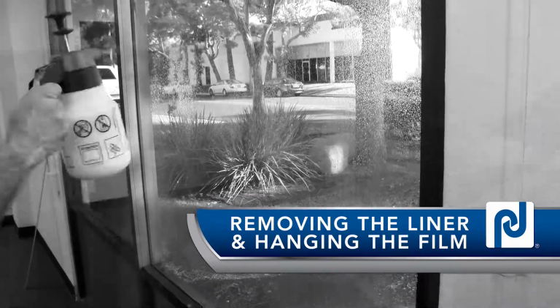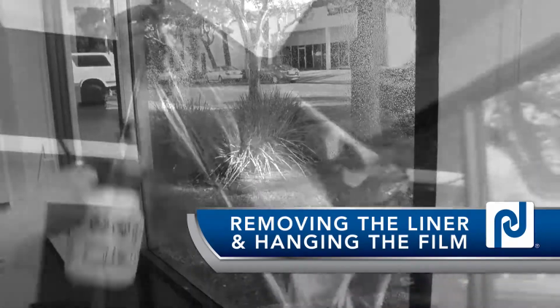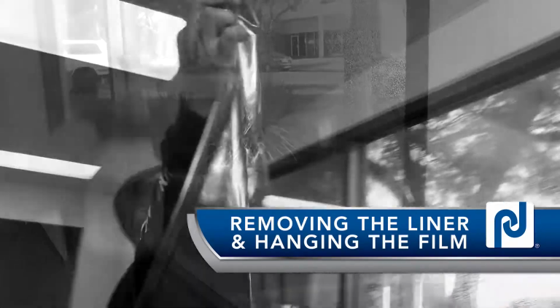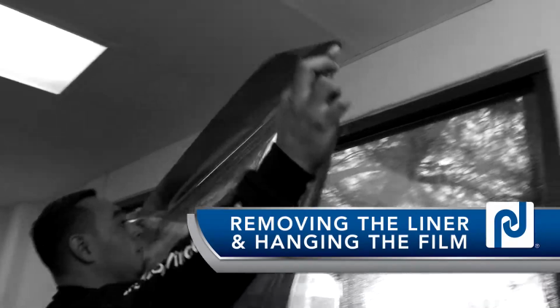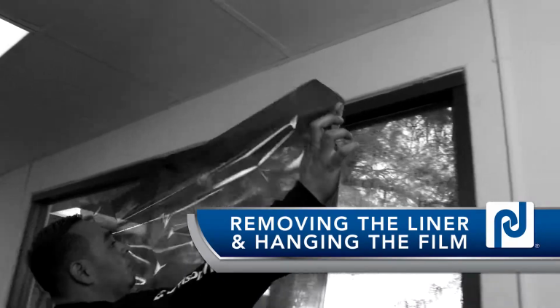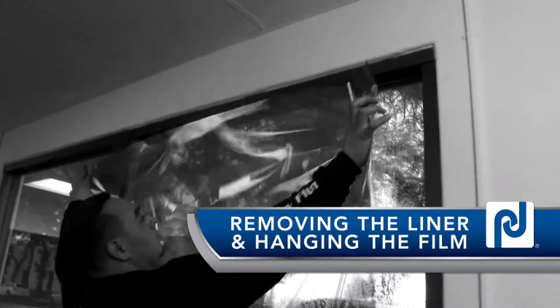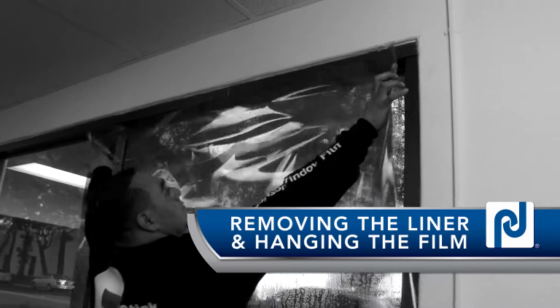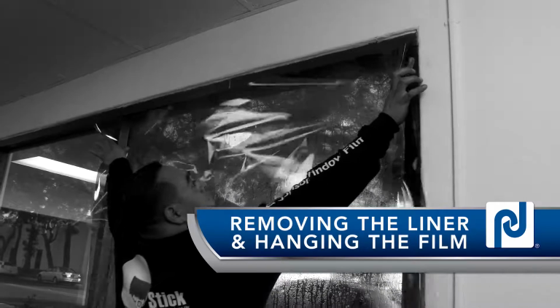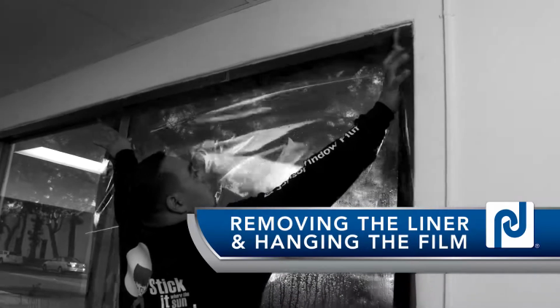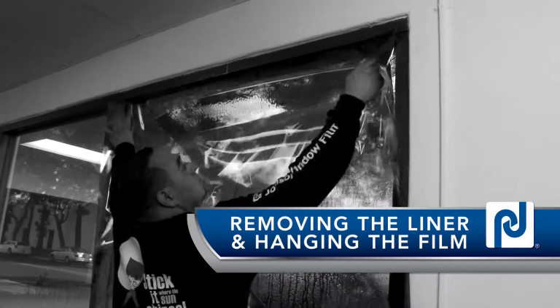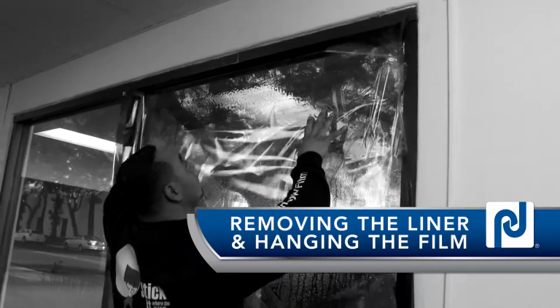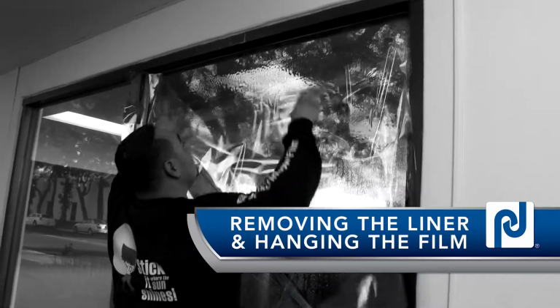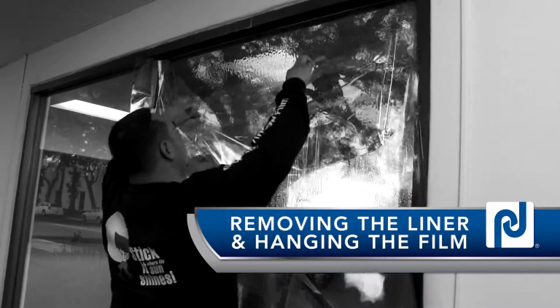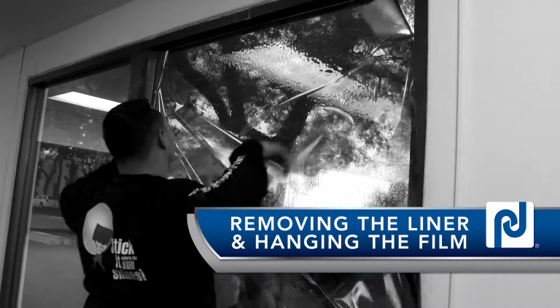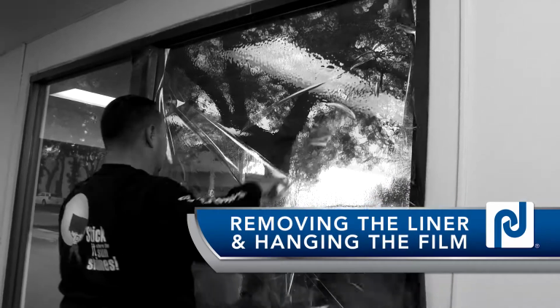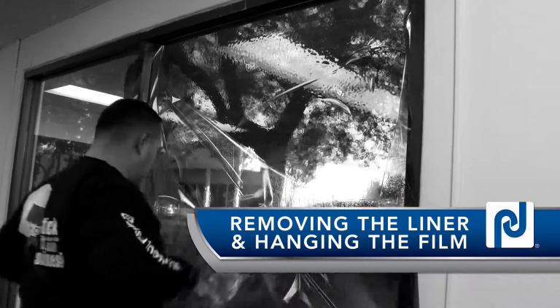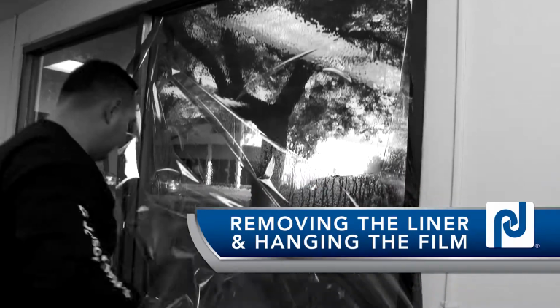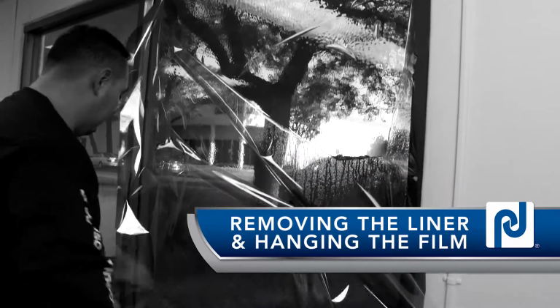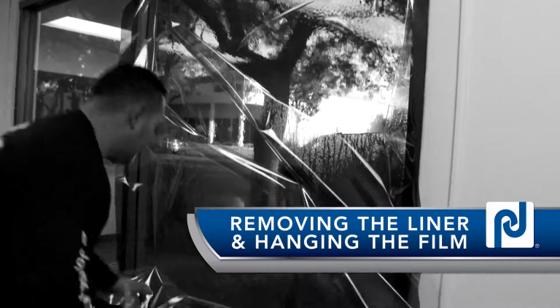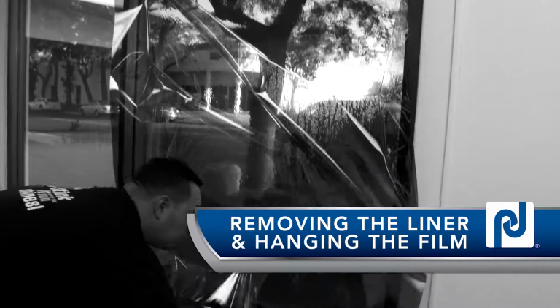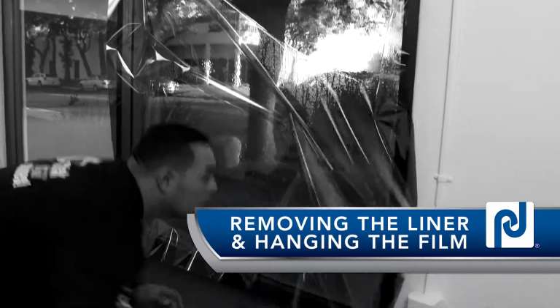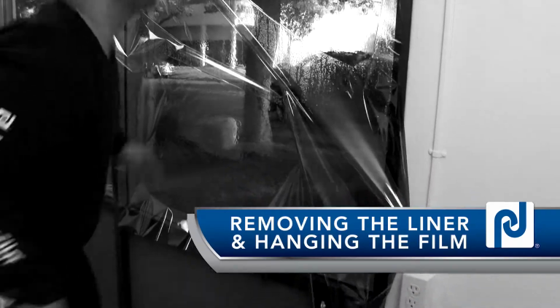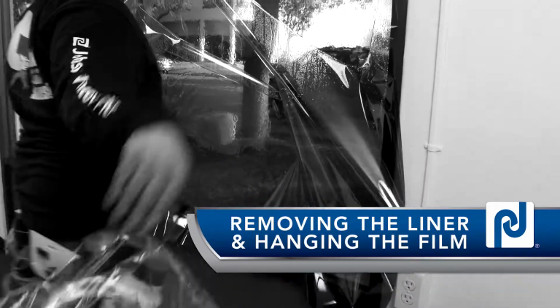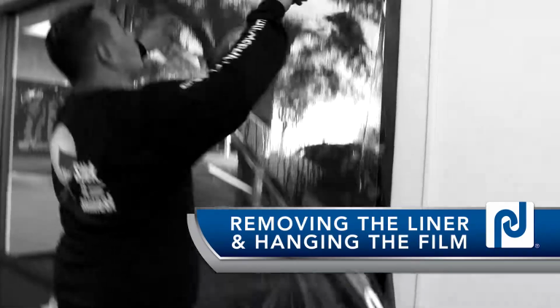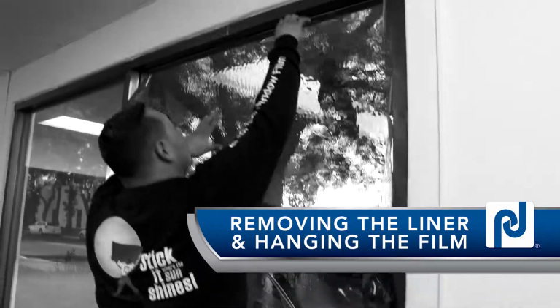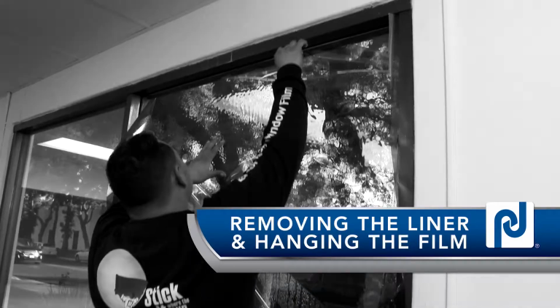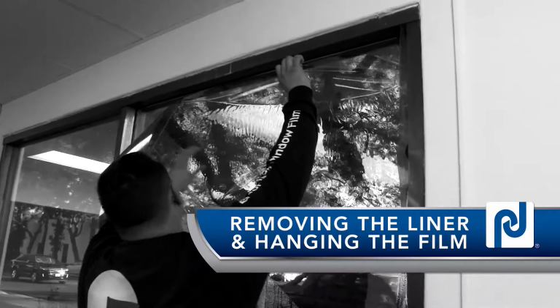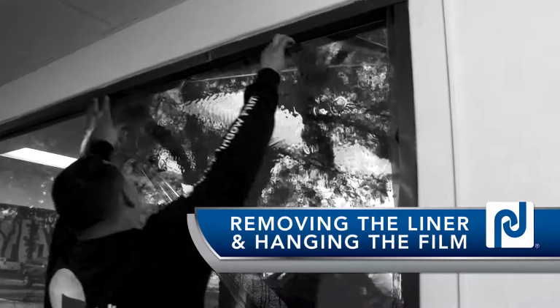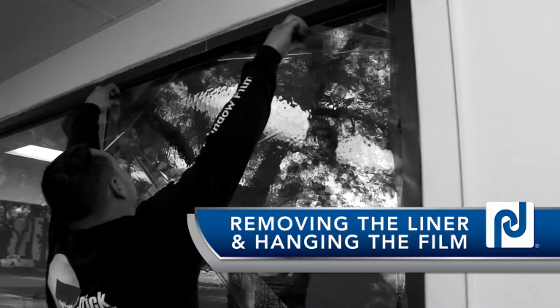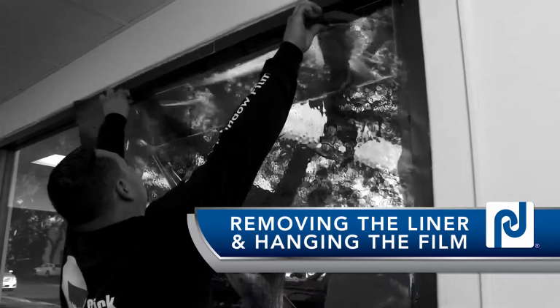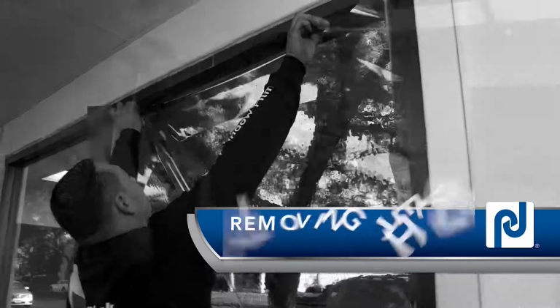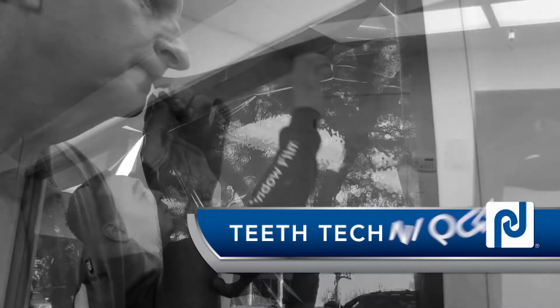Before installing your final trim pattern, the release liner must be removed. Getting this started can be tricky. Begin by holding one of the two top corners of your pattern and use one of the following techniques to help start separating the liner from the mounting adhesive.